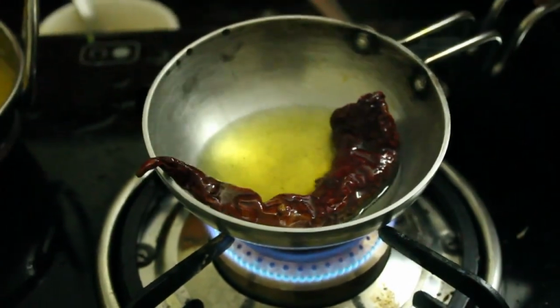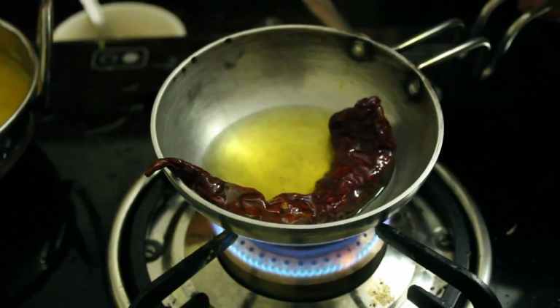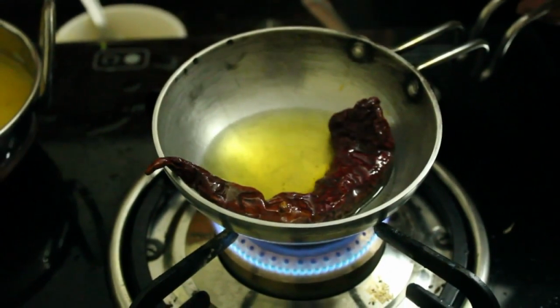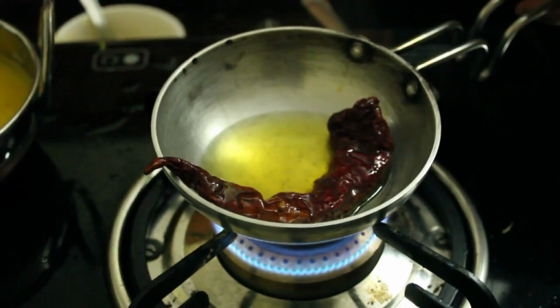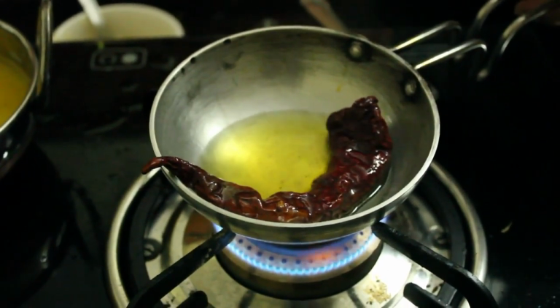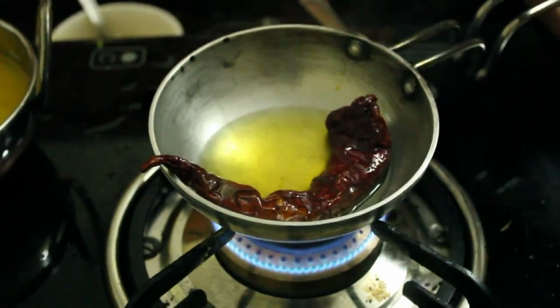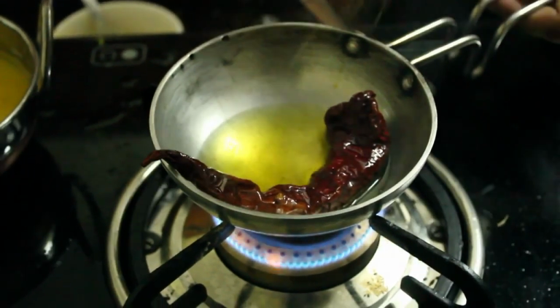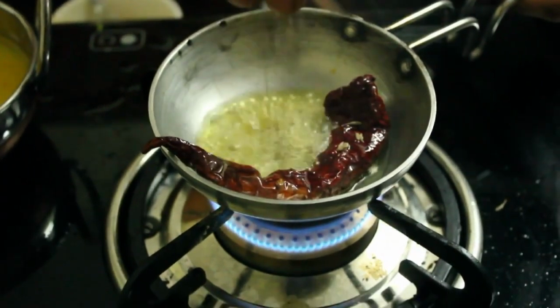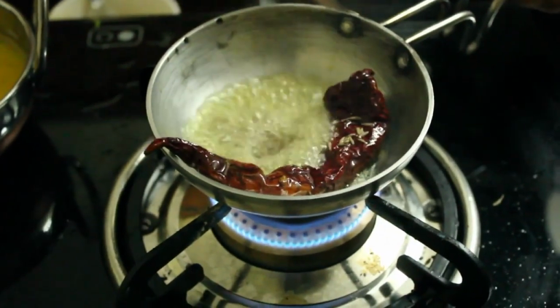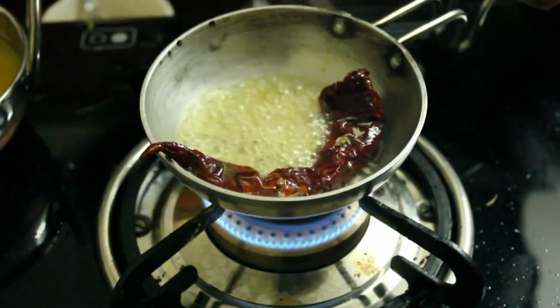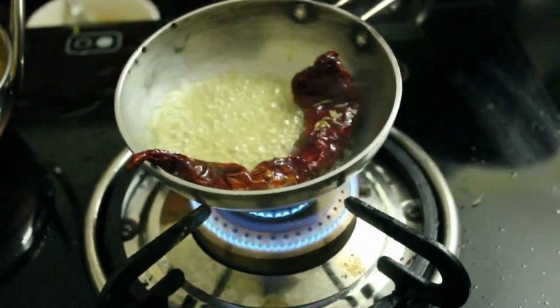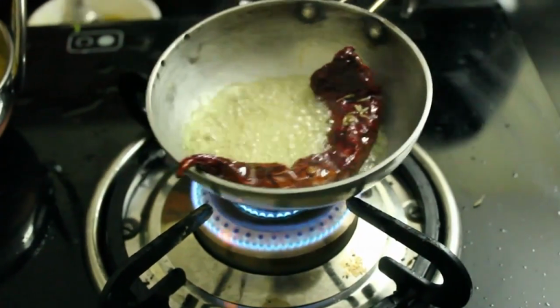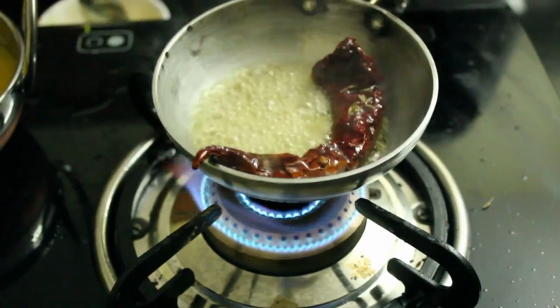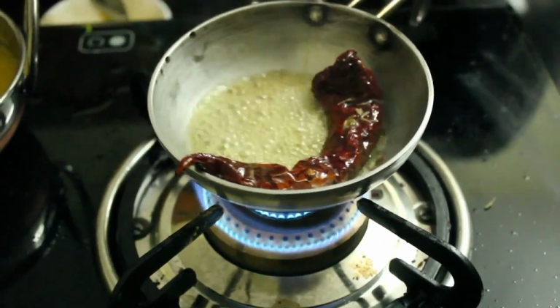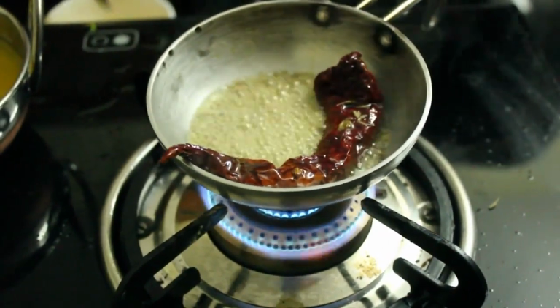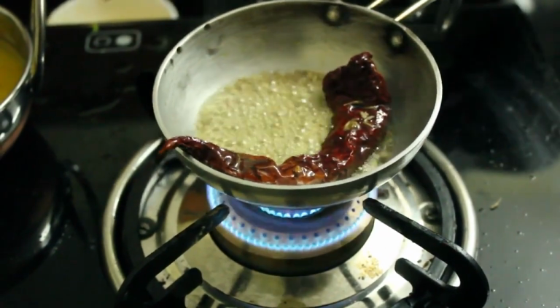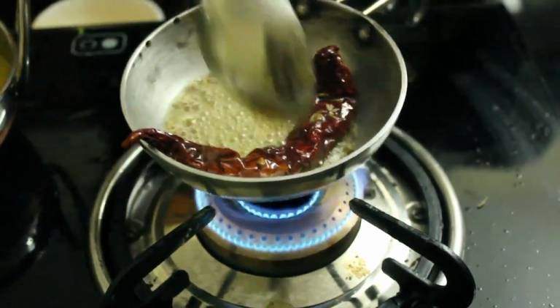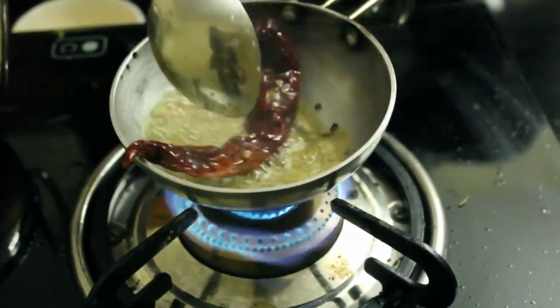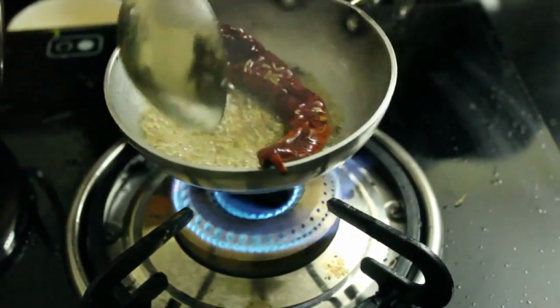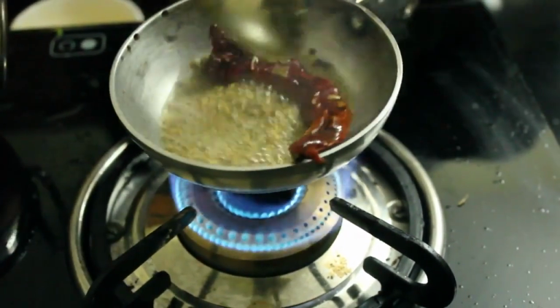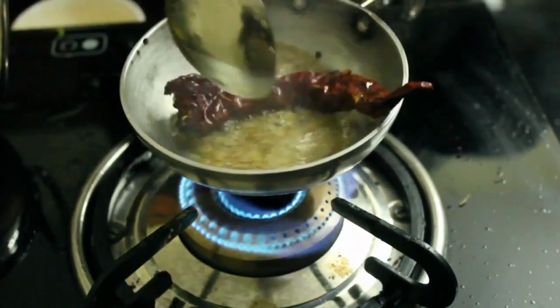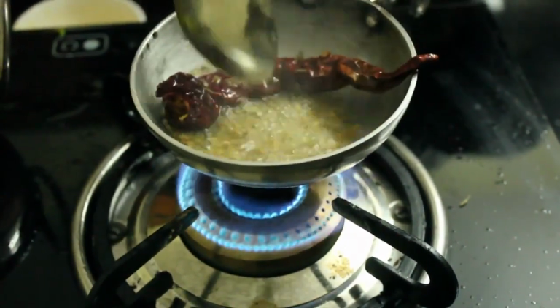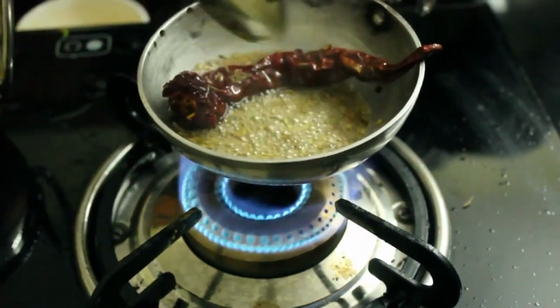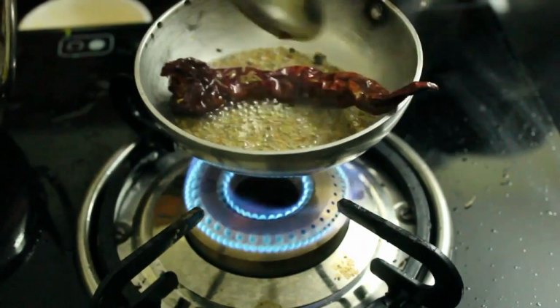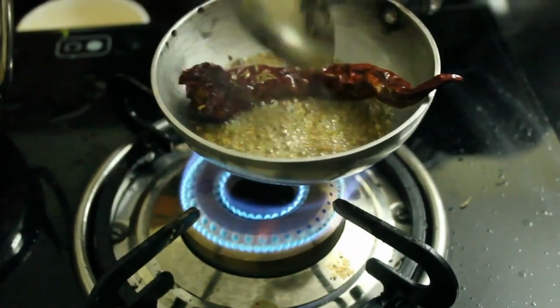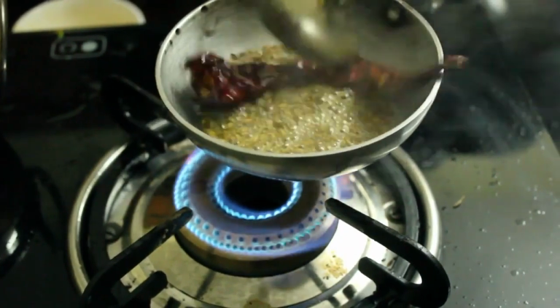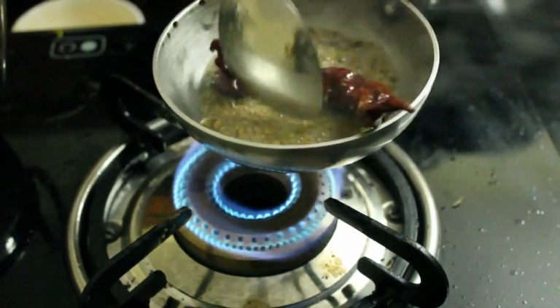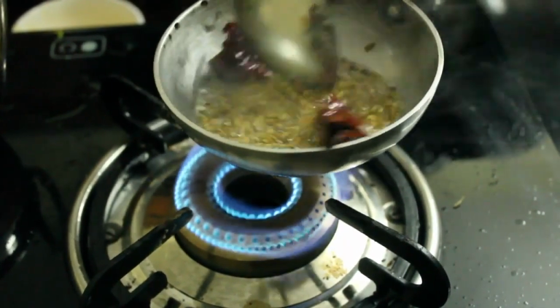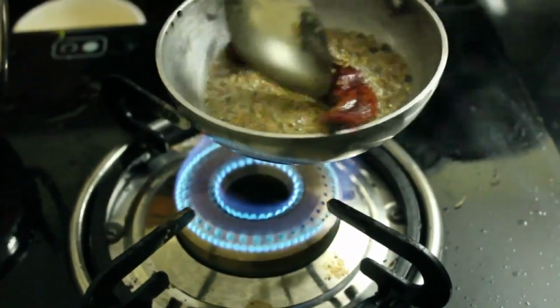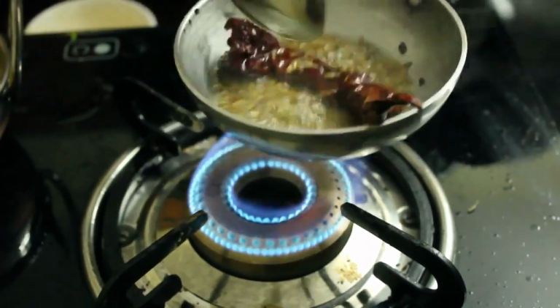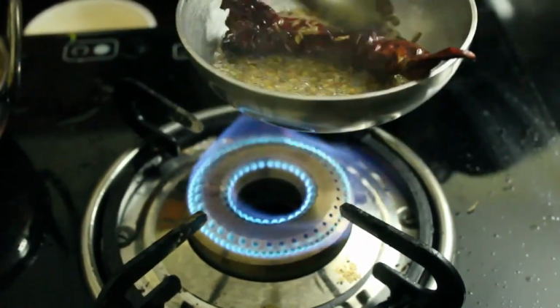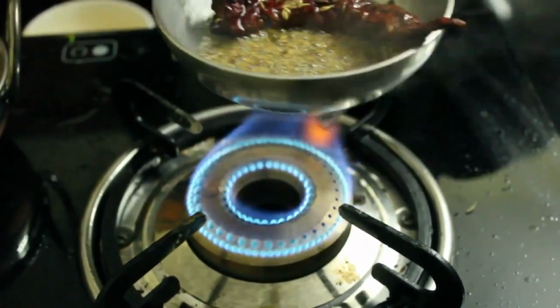And we will add a jeera. This is a jeera. We put this on the right side, then we put this on the right side.